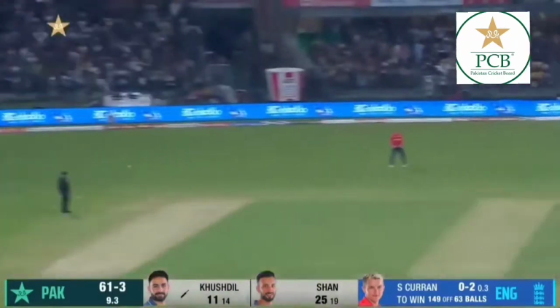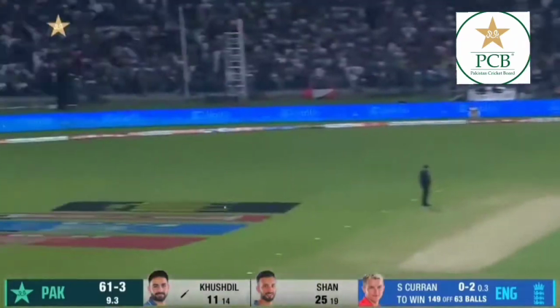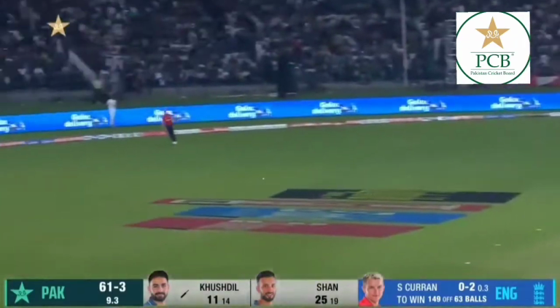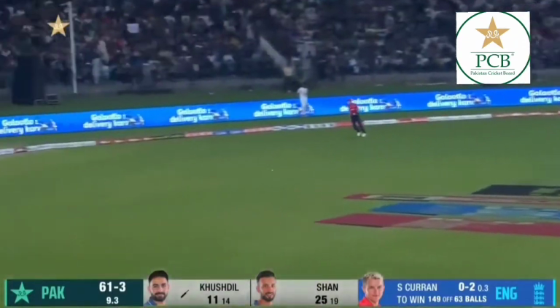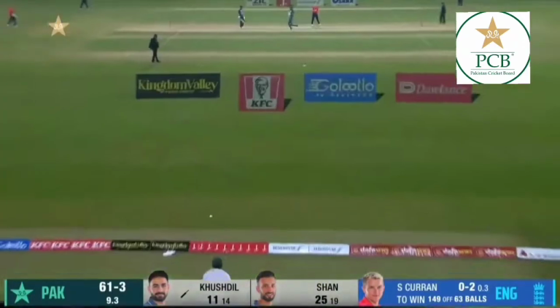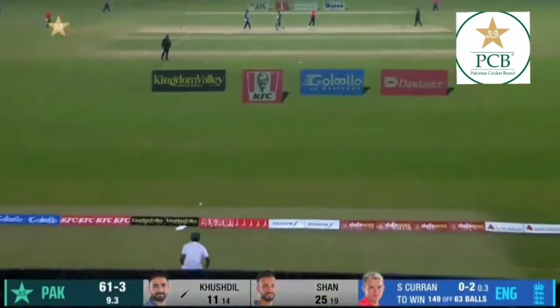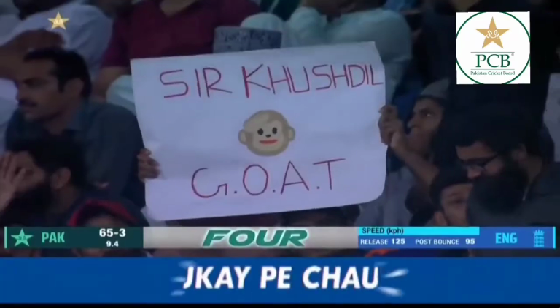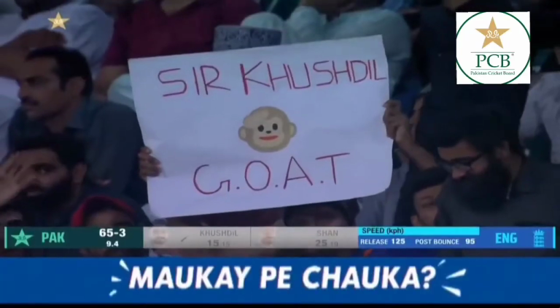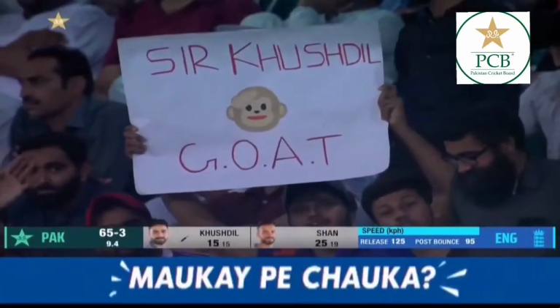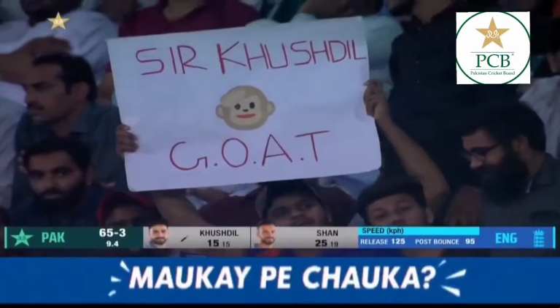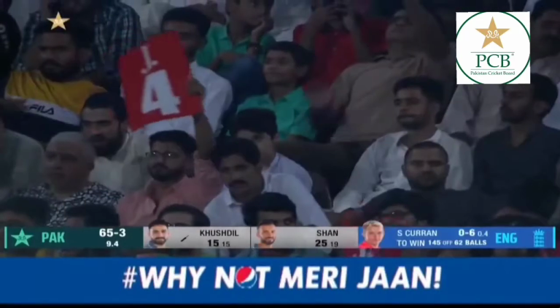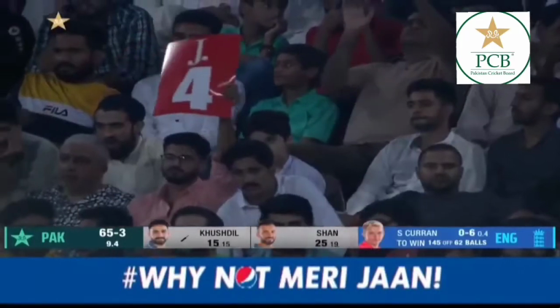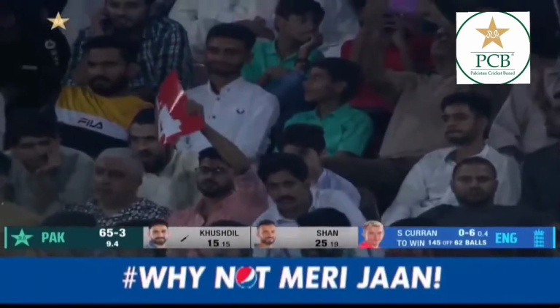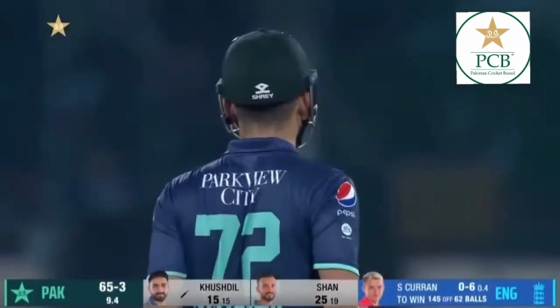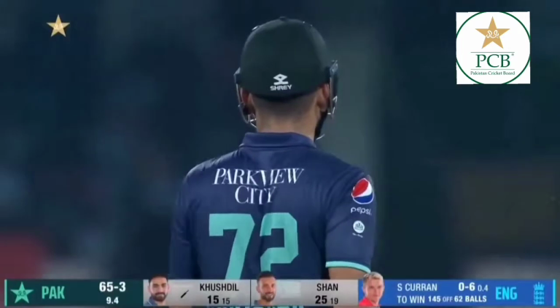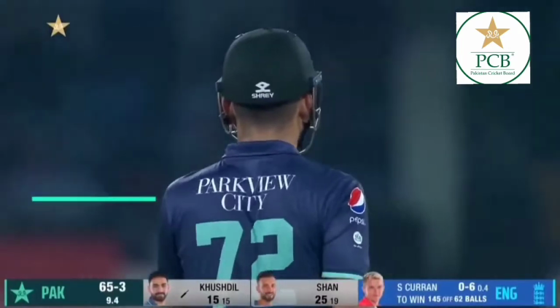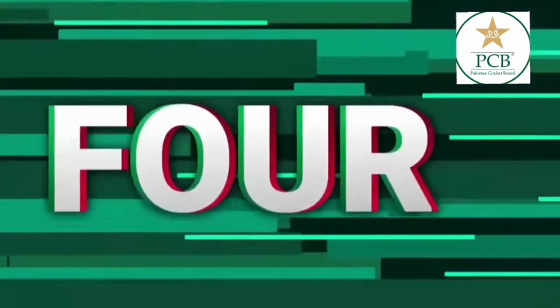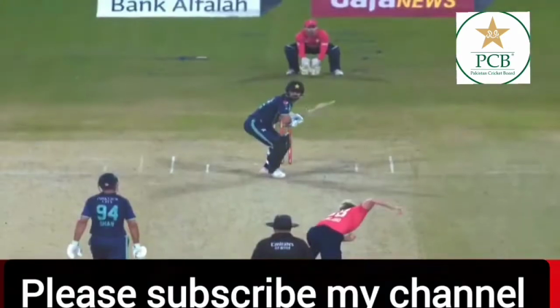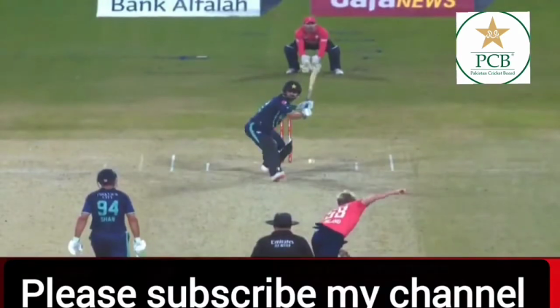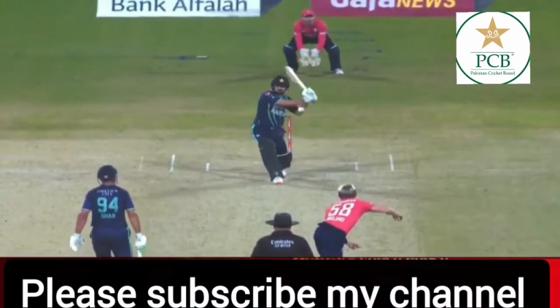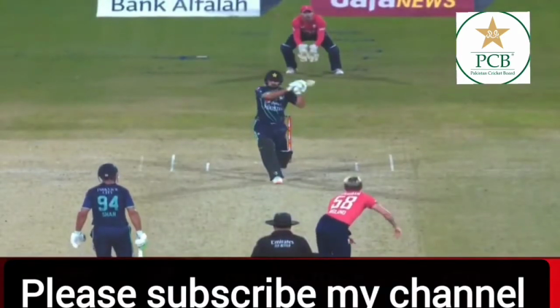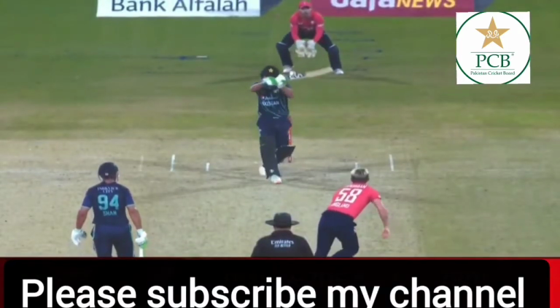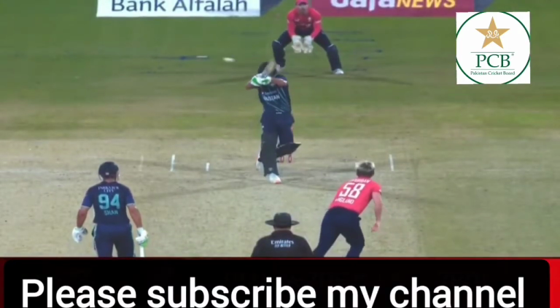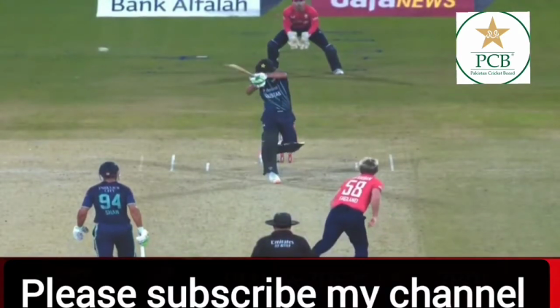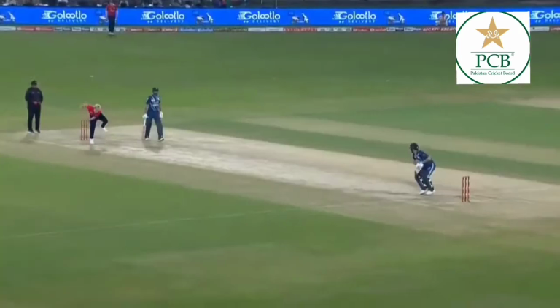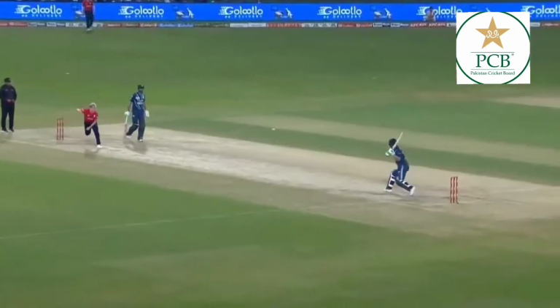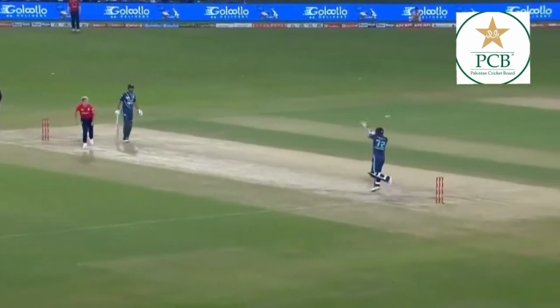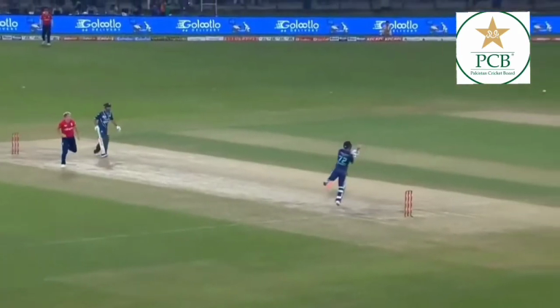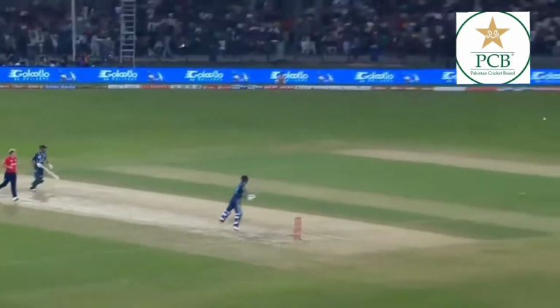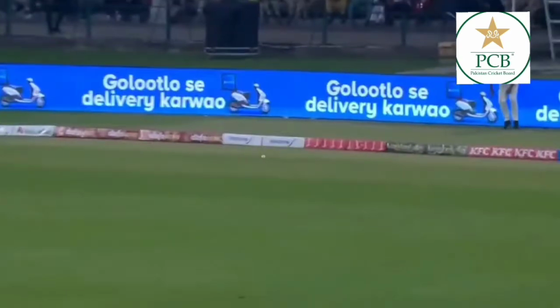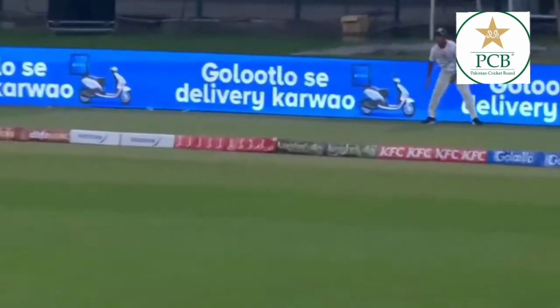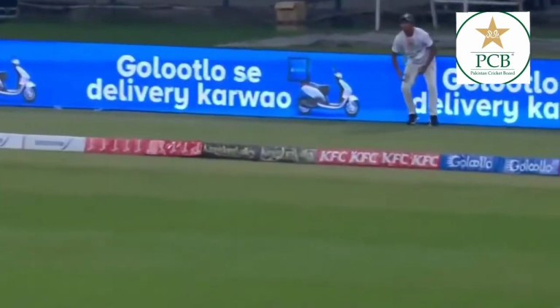Has he connected that? Yes, he has — yes, yes, he has! Much needed boundary. Took a couple of steps down the wicket and took the attack on. Pakistan...